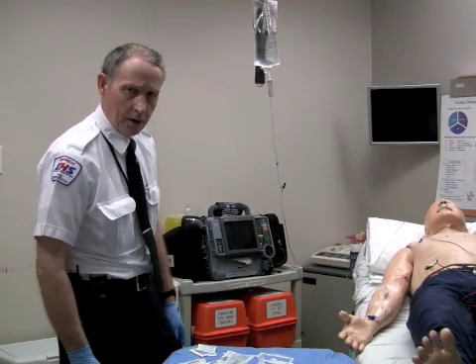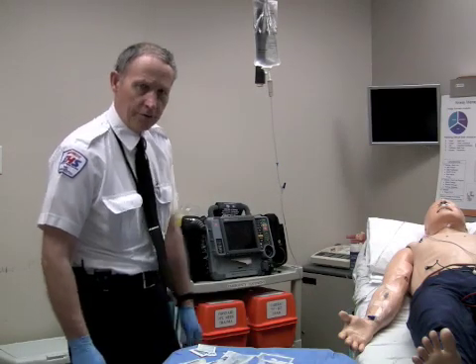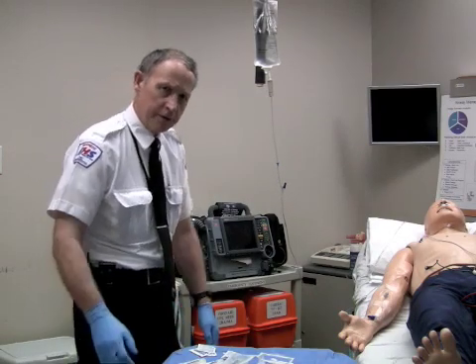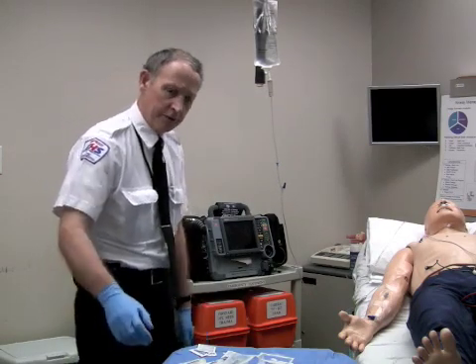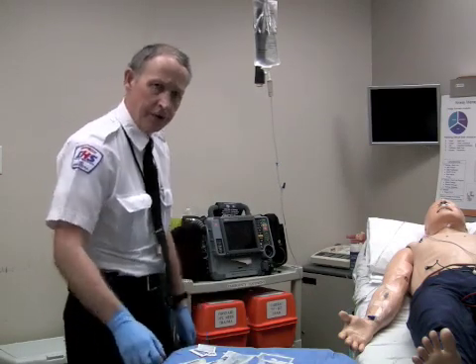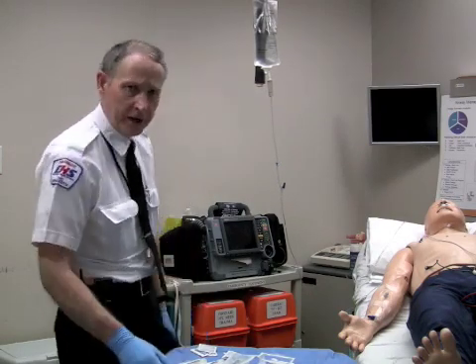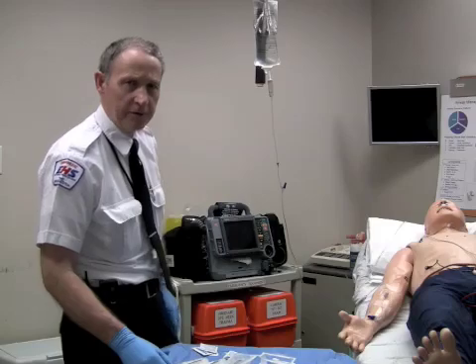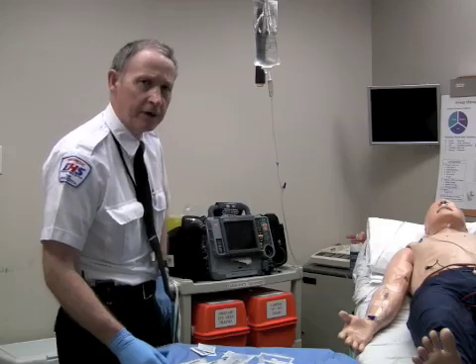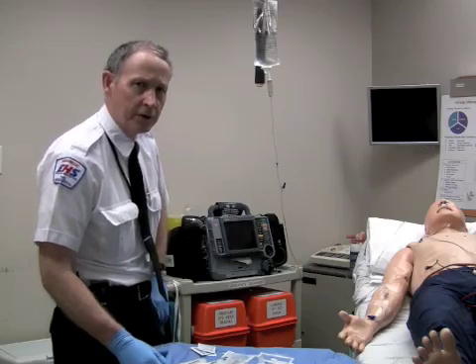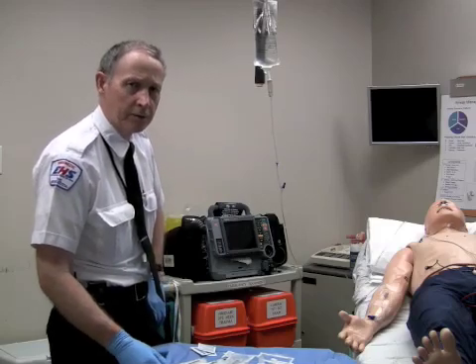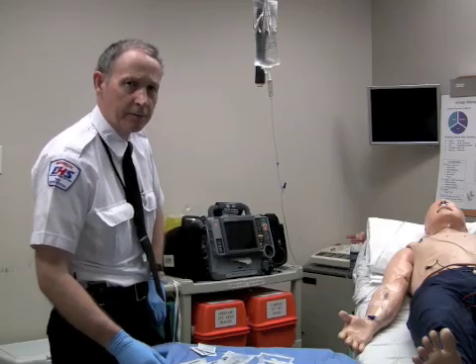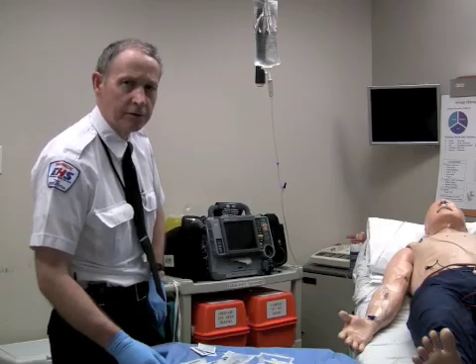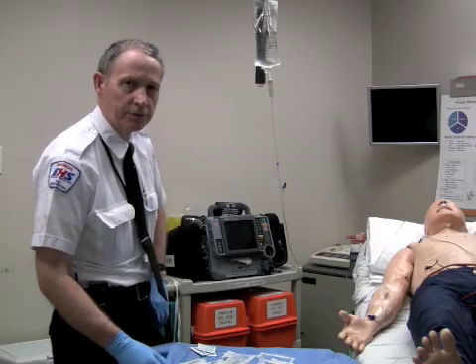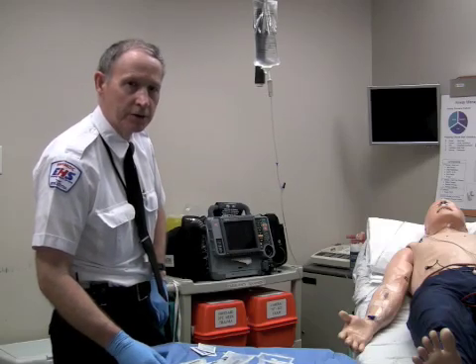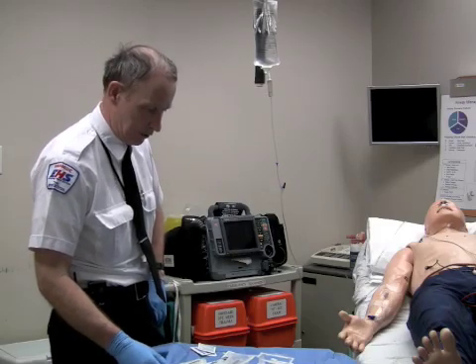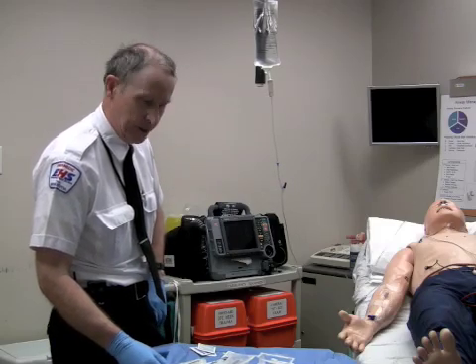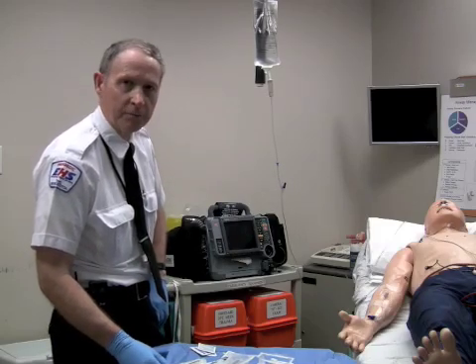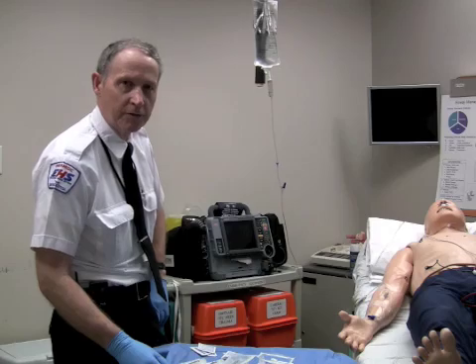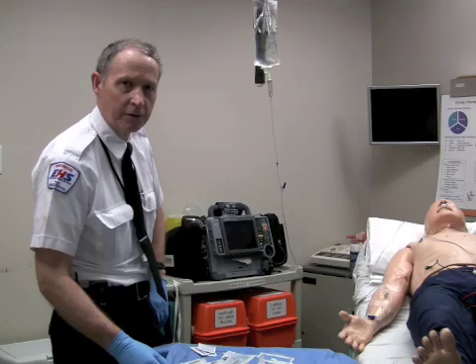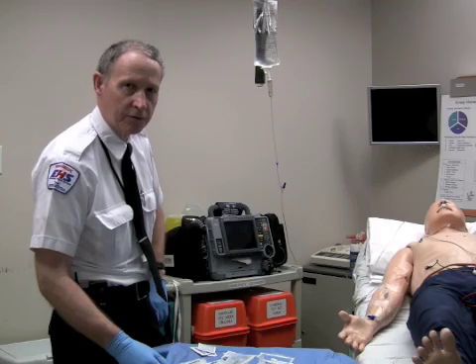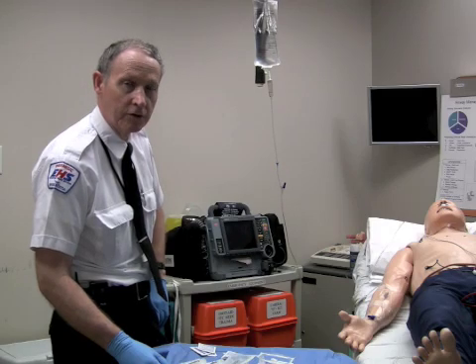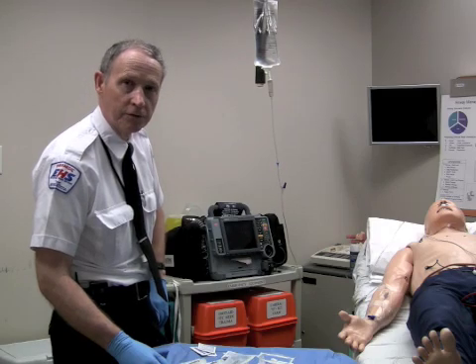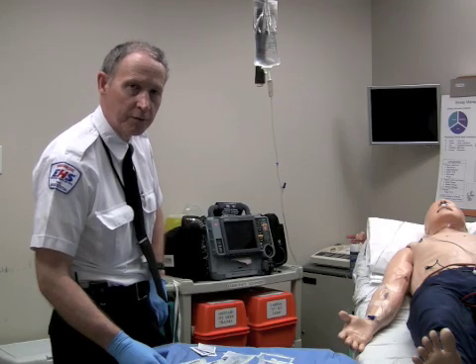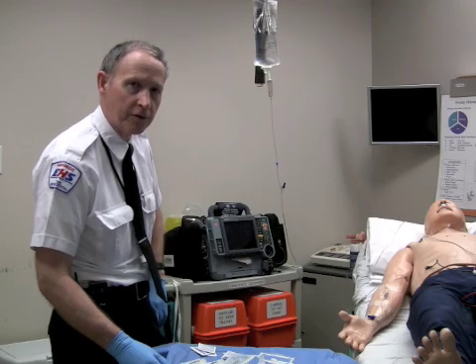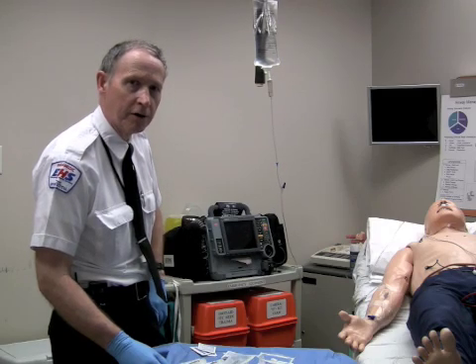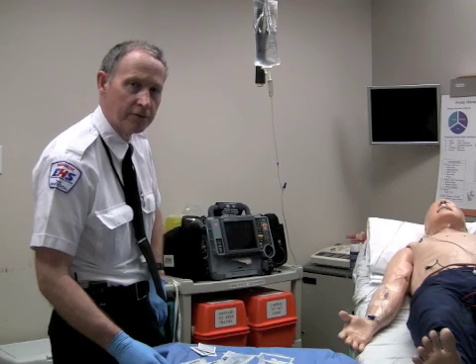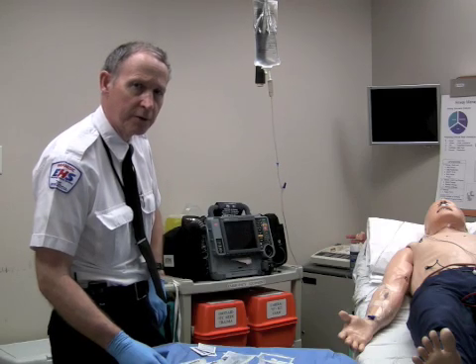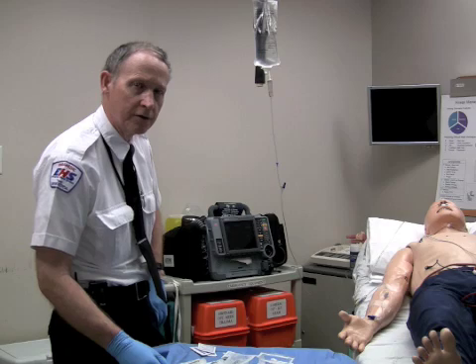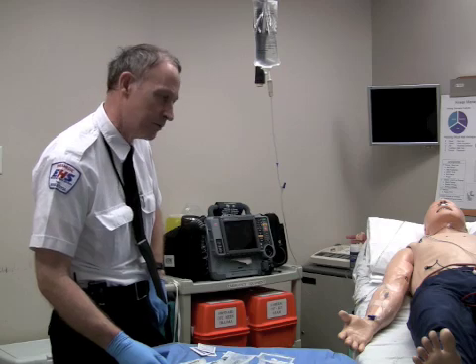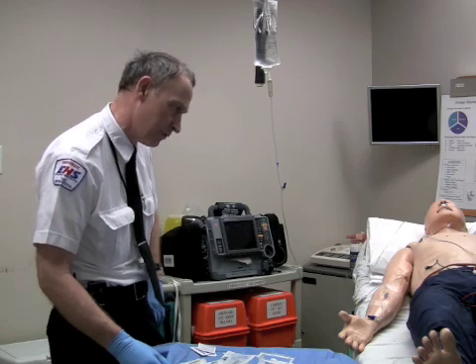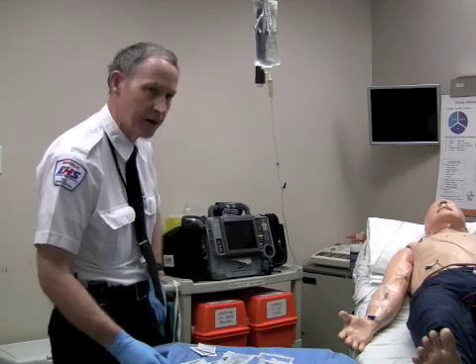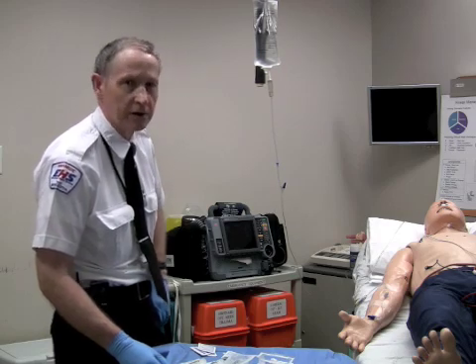Hi, before we get you into the lab practice giving adenosine by administration, we just want to spend a couple of minutes here demonstrating the use of the three-way stopcock as an expedient to administer adenosine.